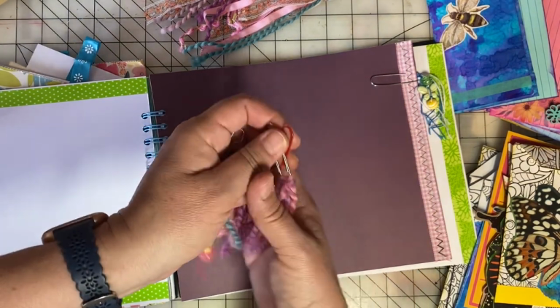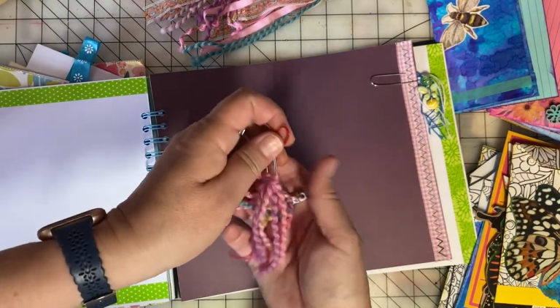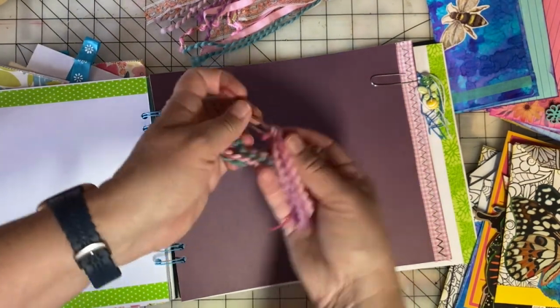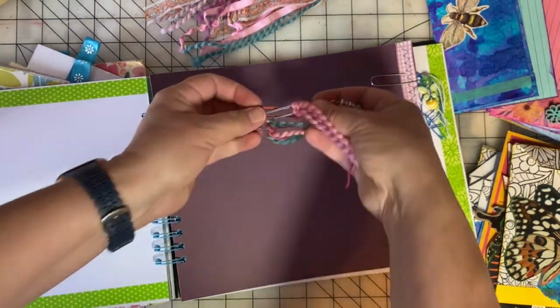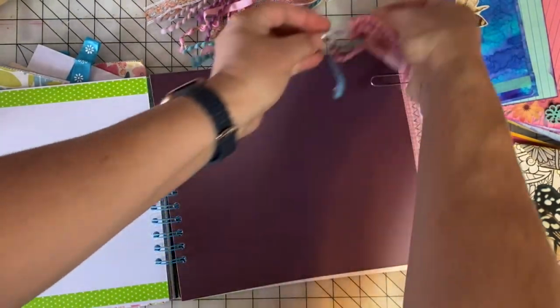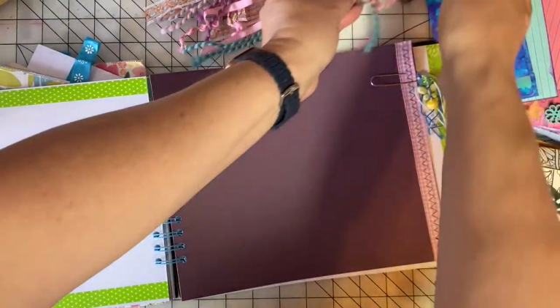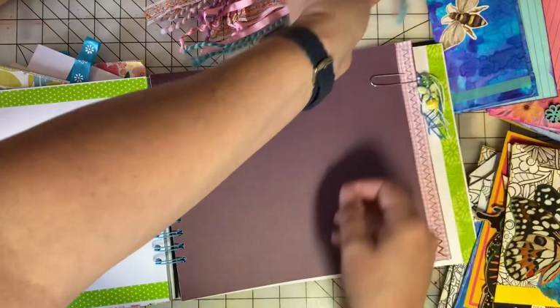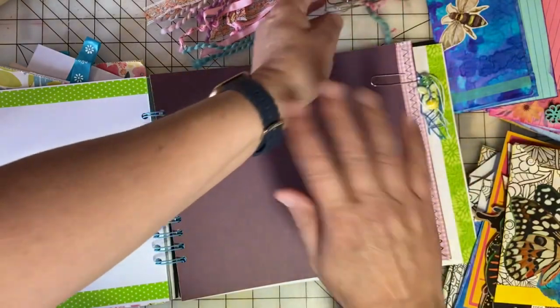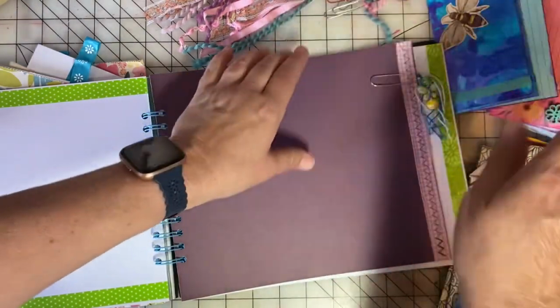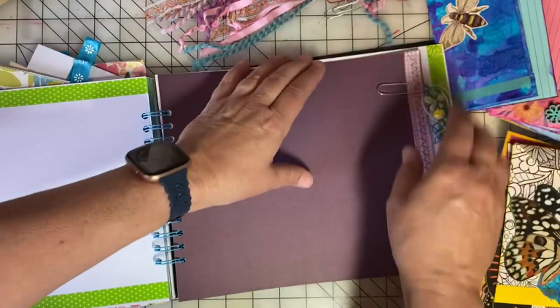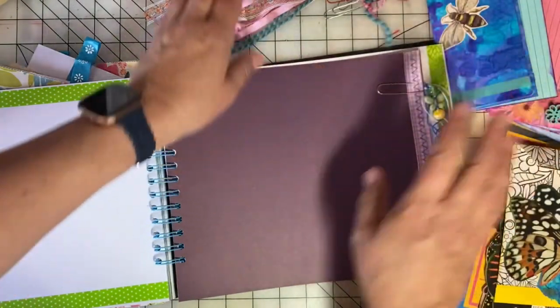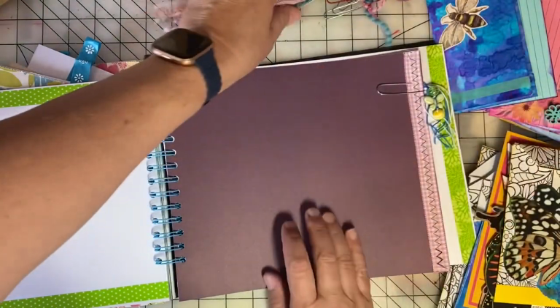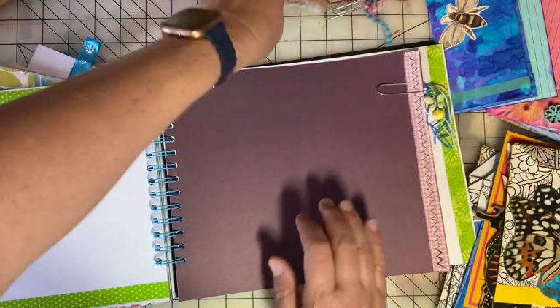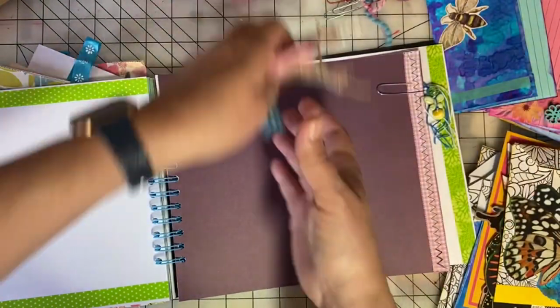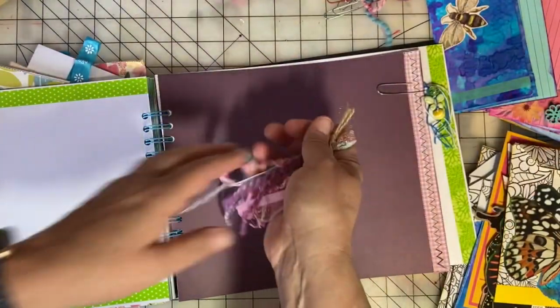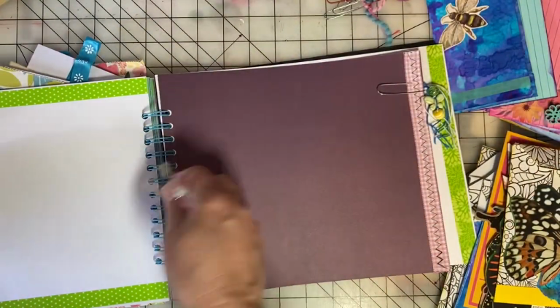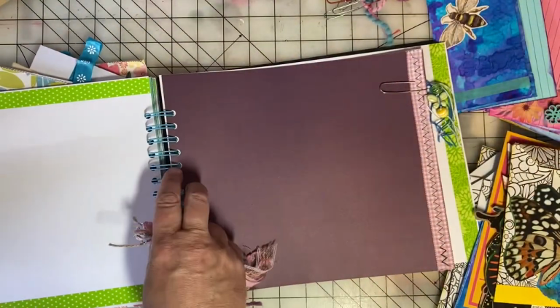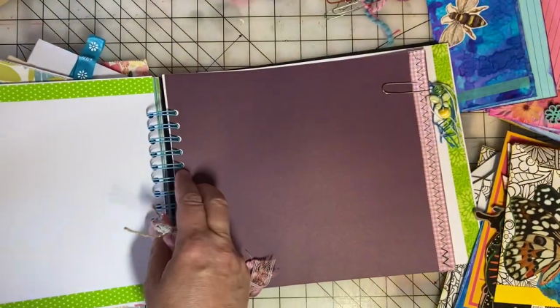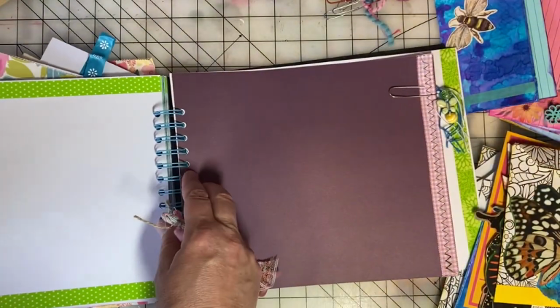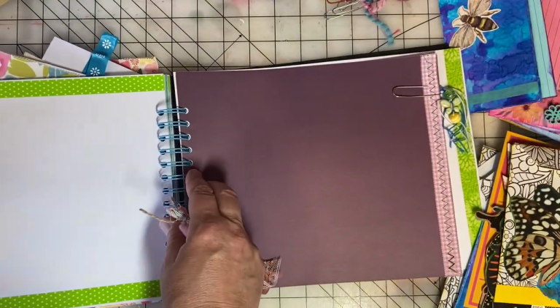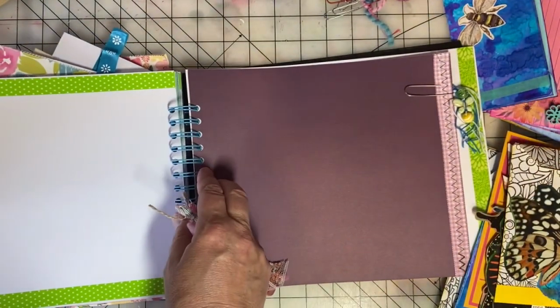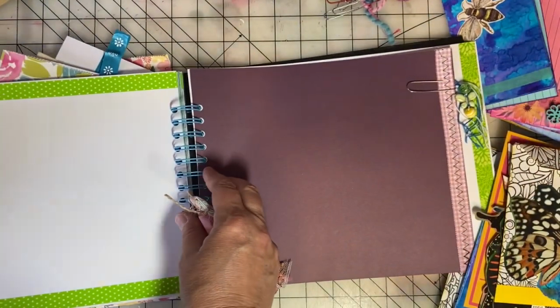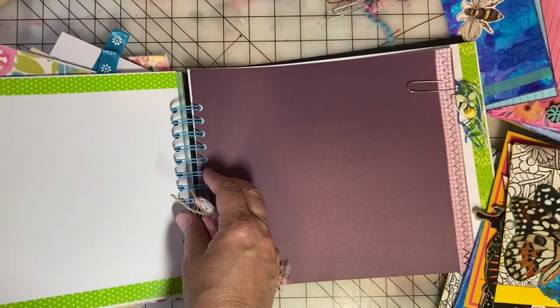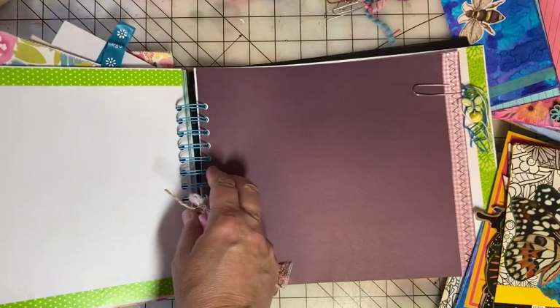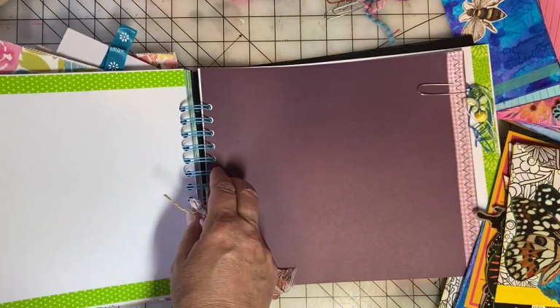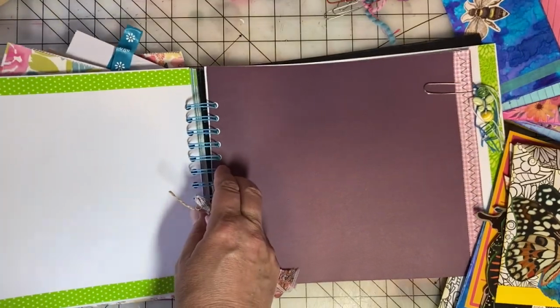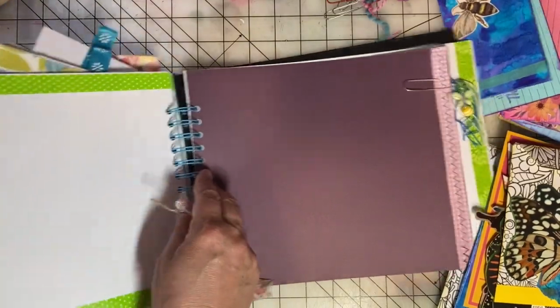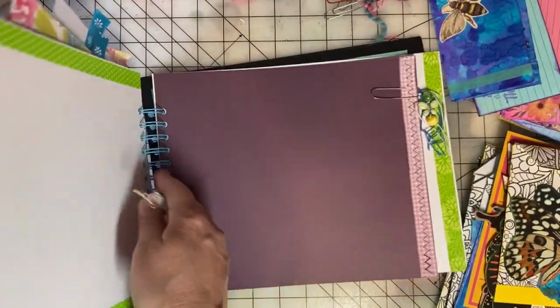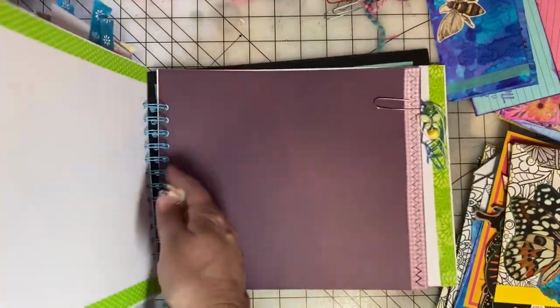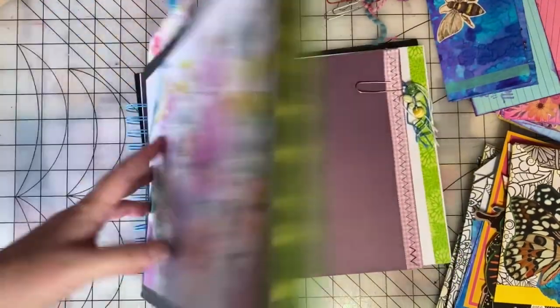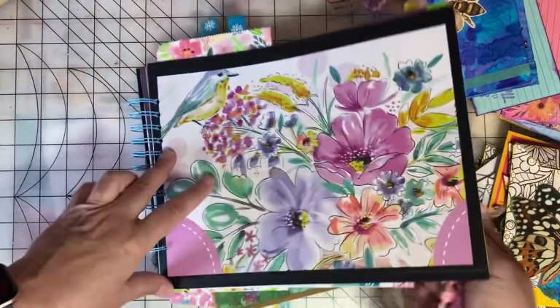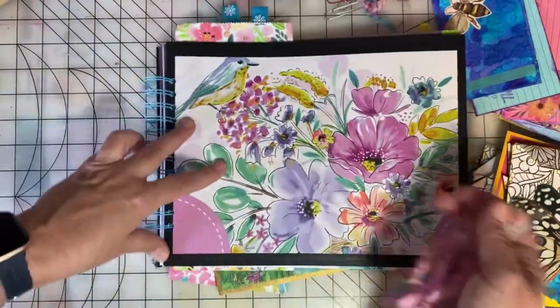Next week you can come back and see a flip through of the completed and embellished journal. But this week we're just working on our embellishments.